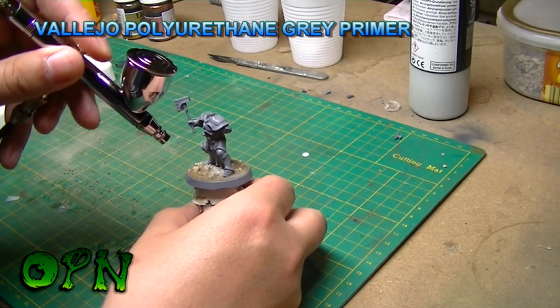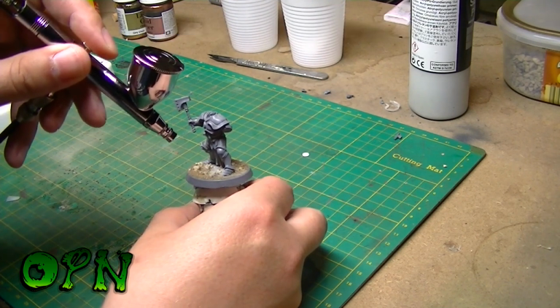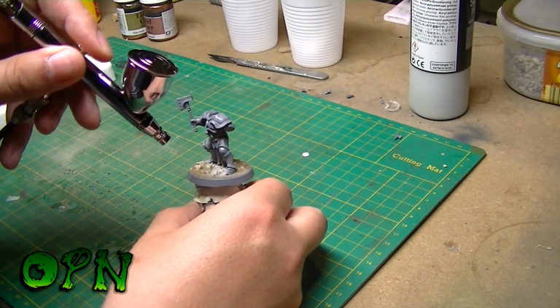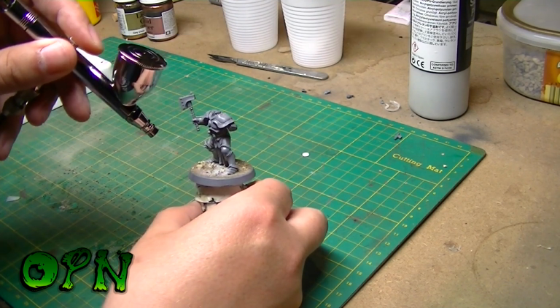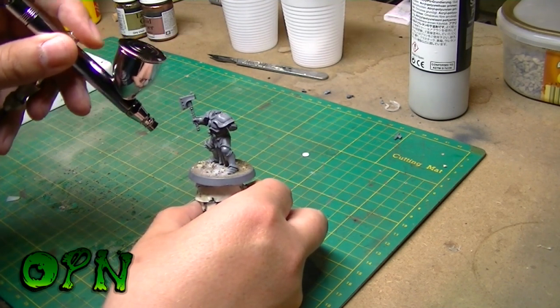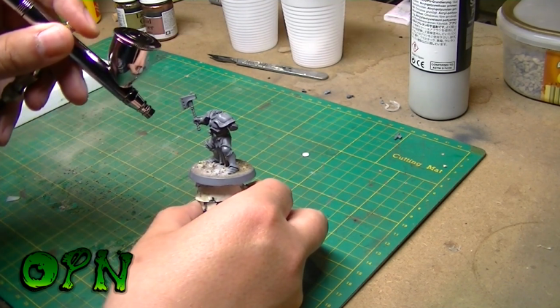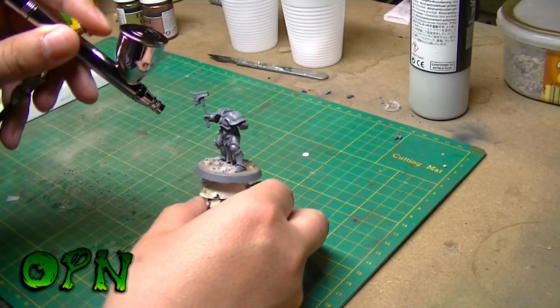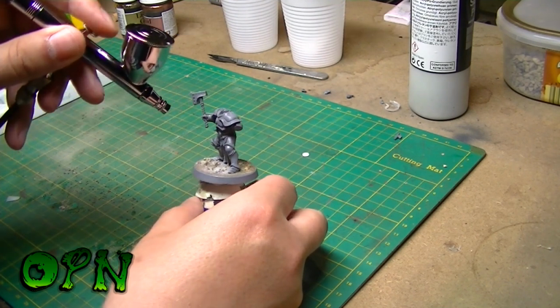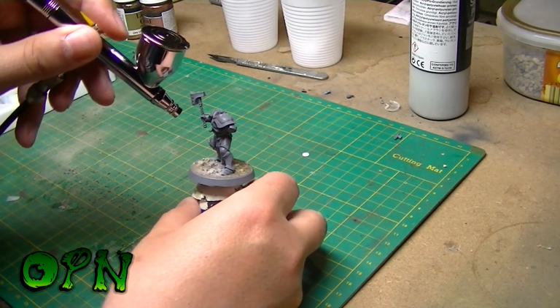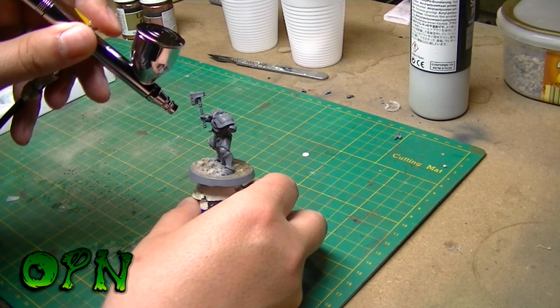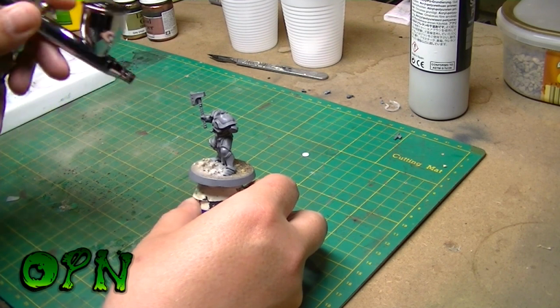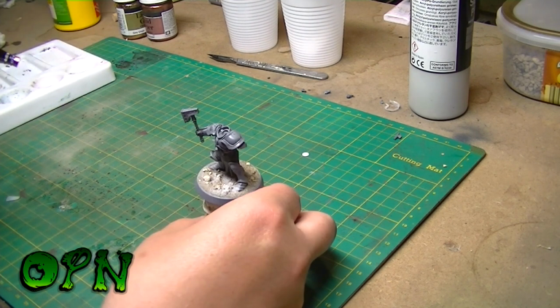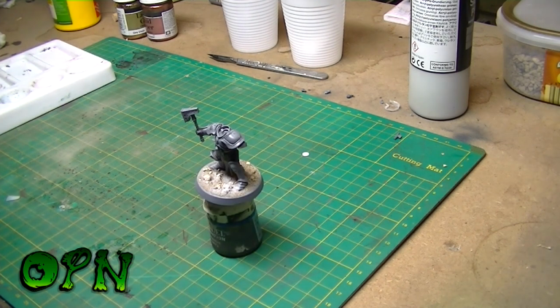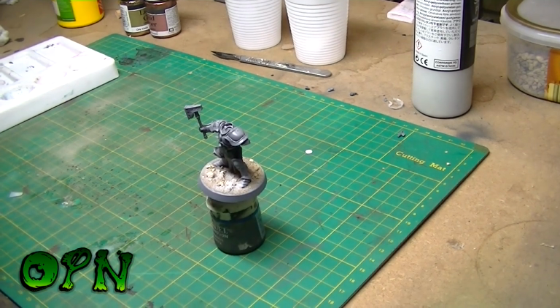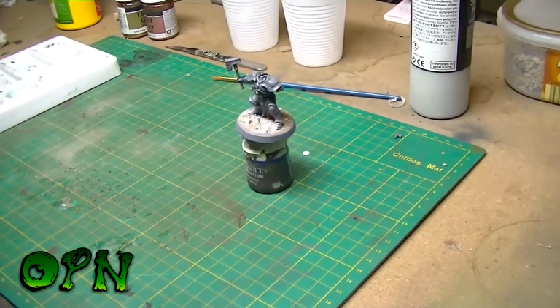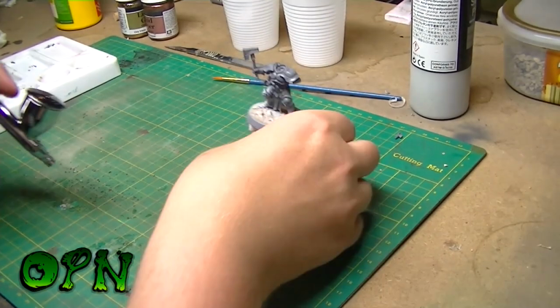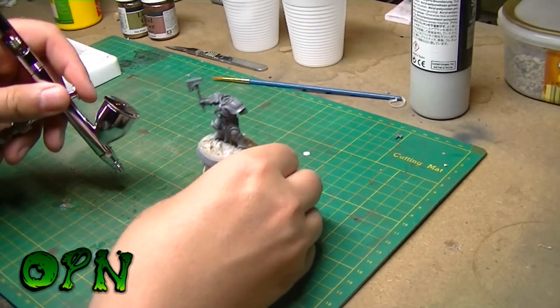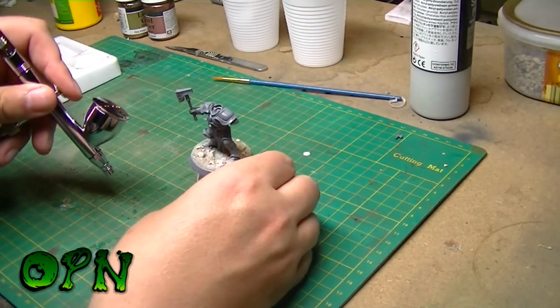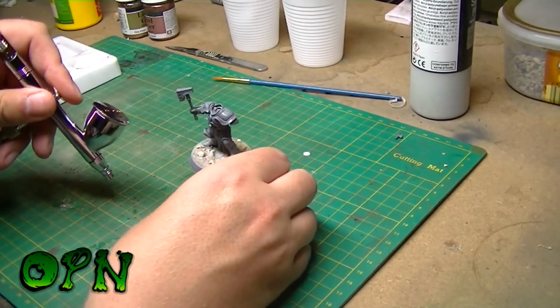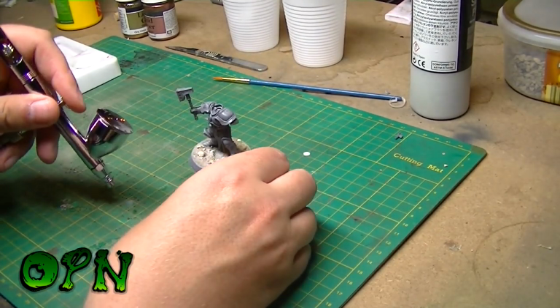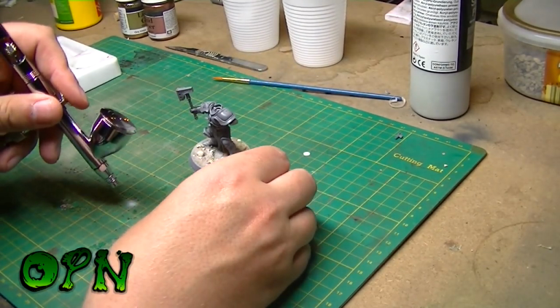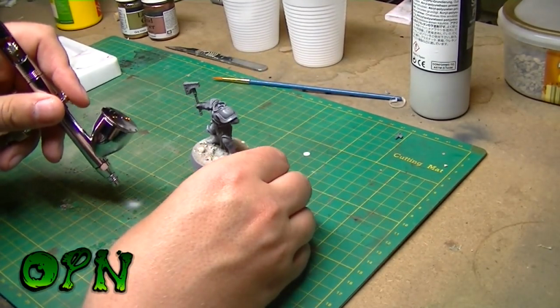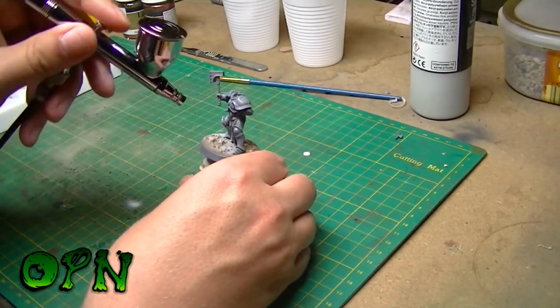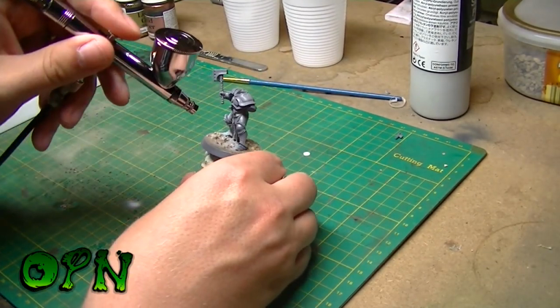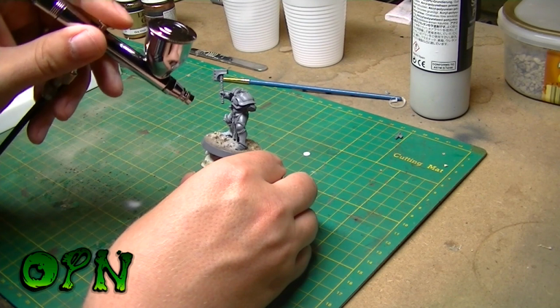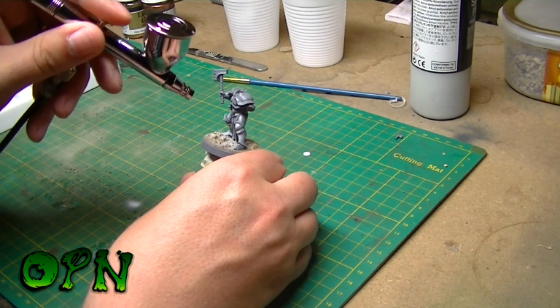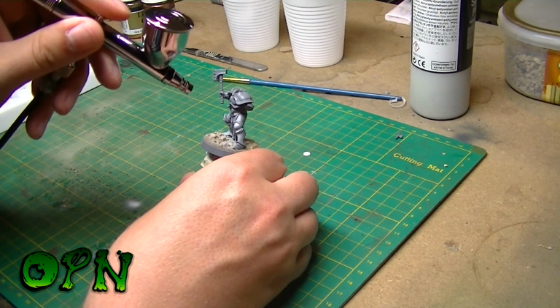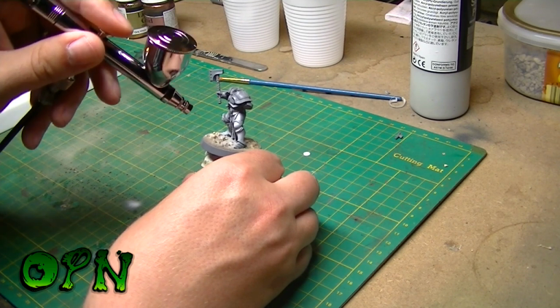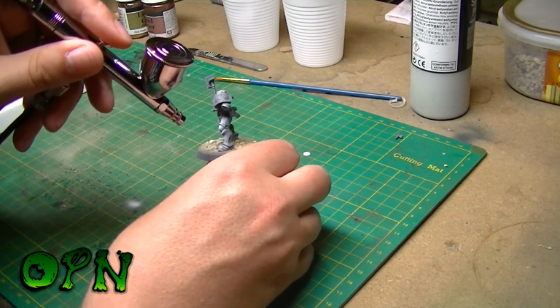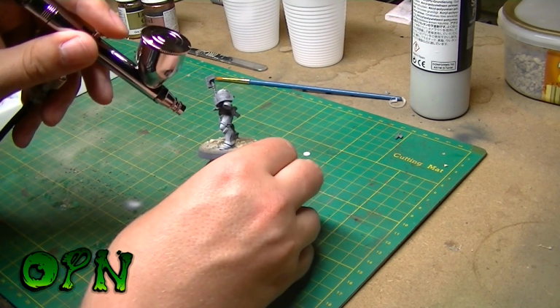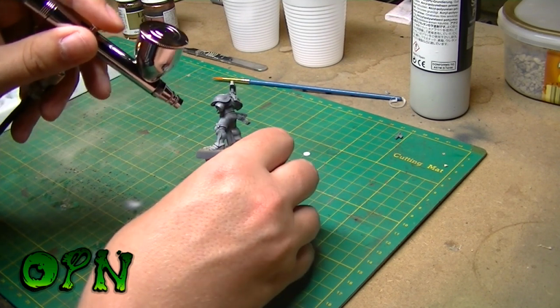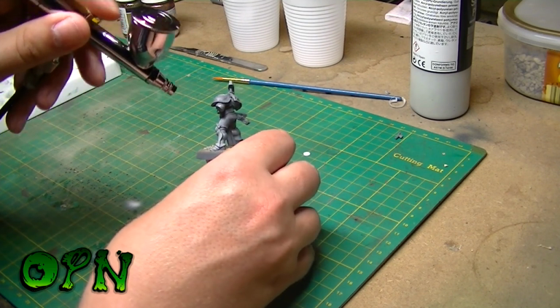Here I'm using my new IWATA Eclipse HPCS. It's spraying out the primer absolutely beautifully guys.